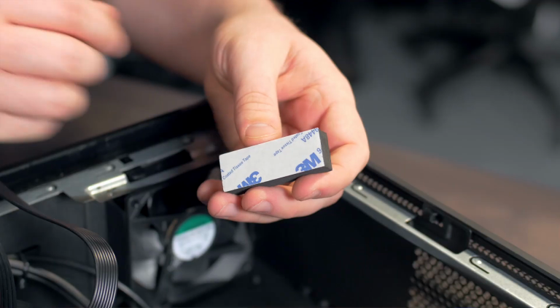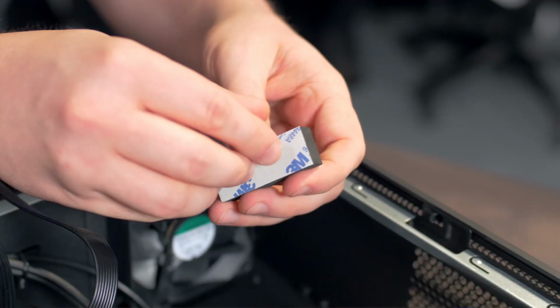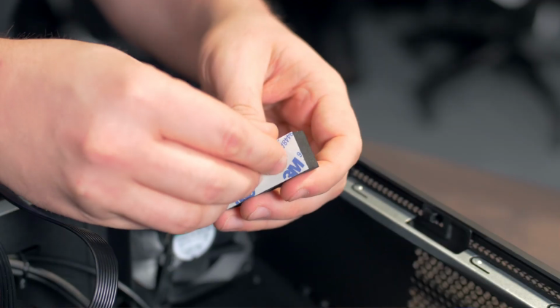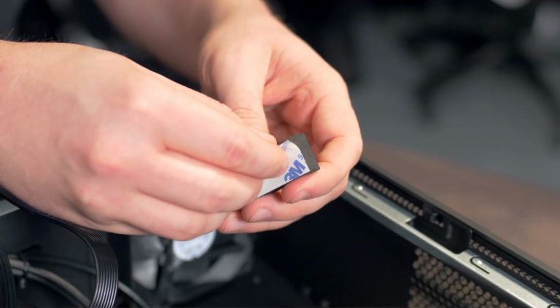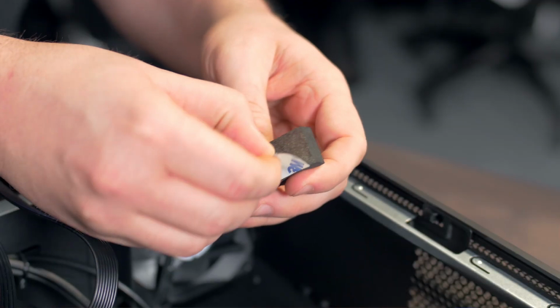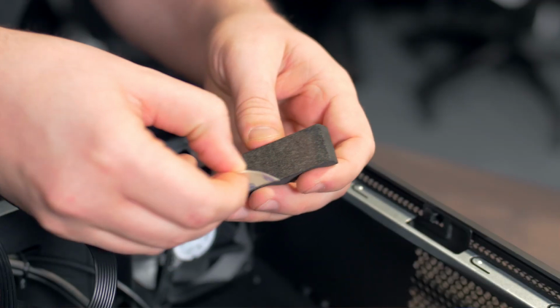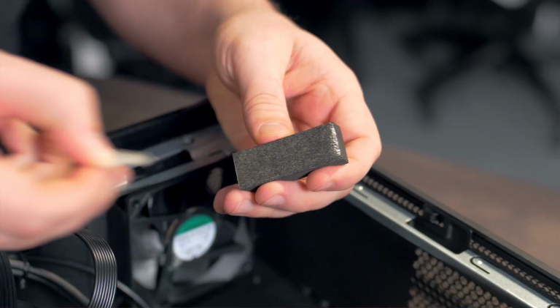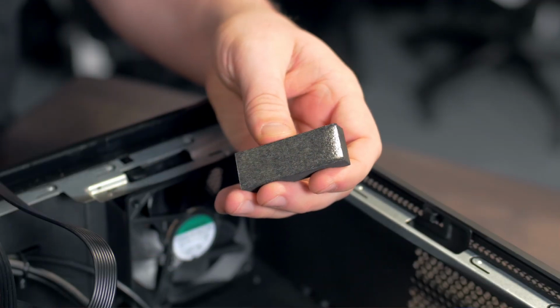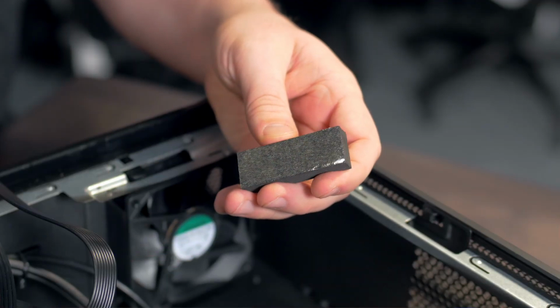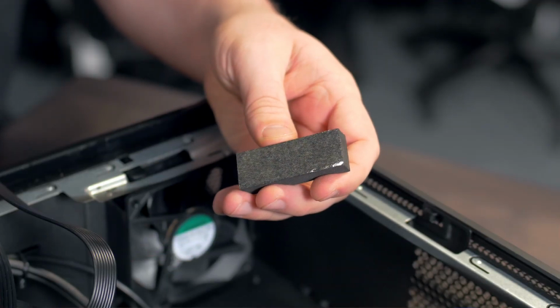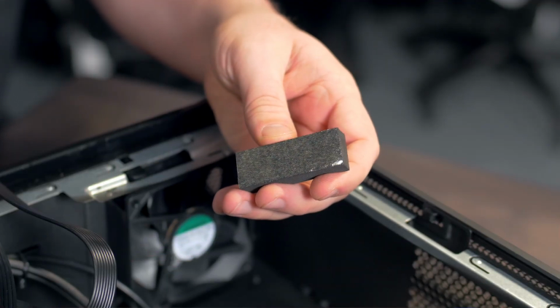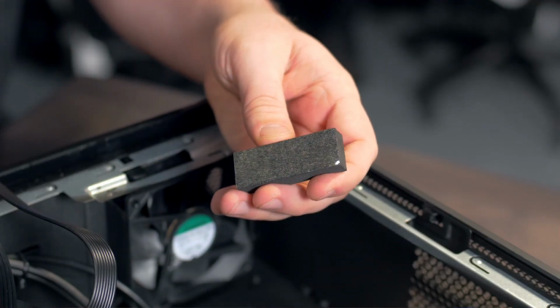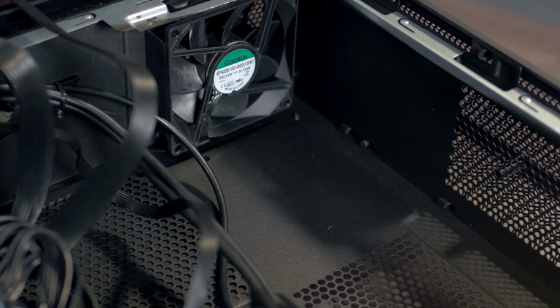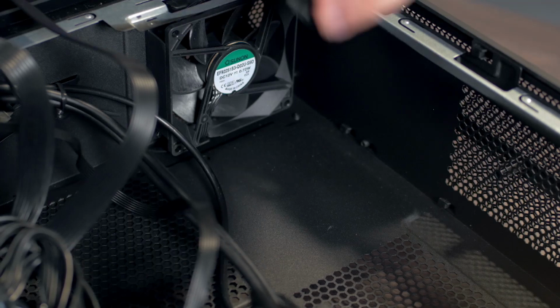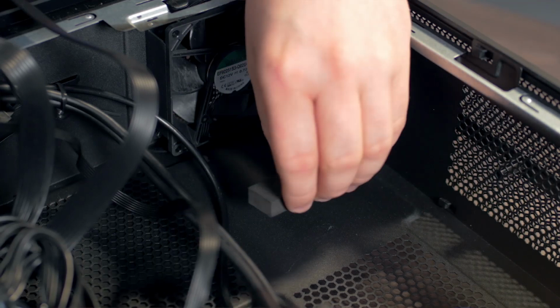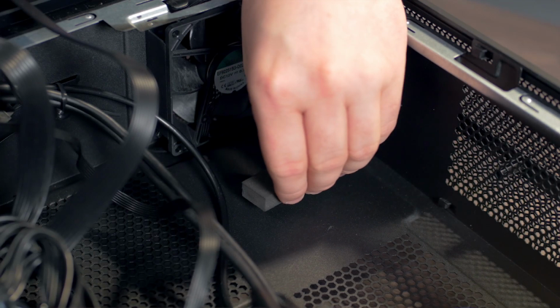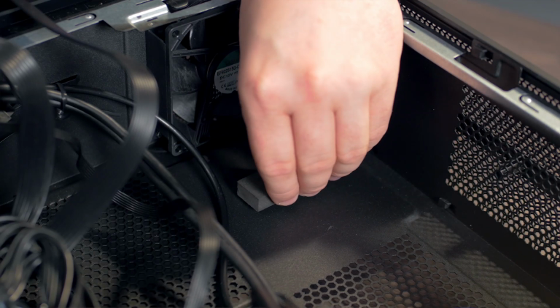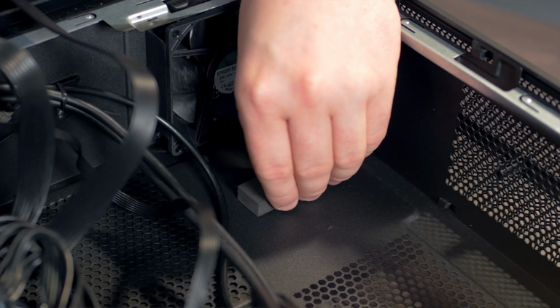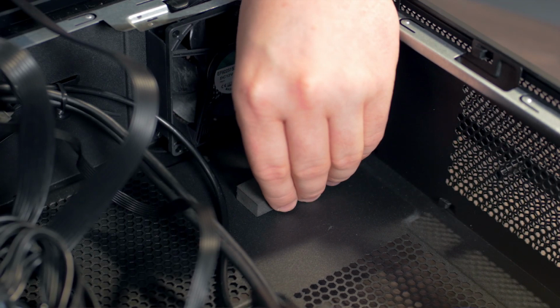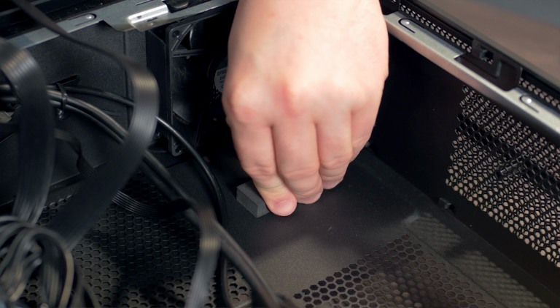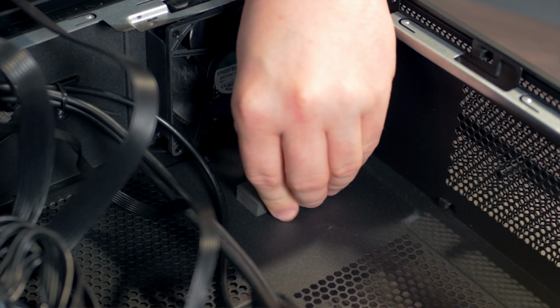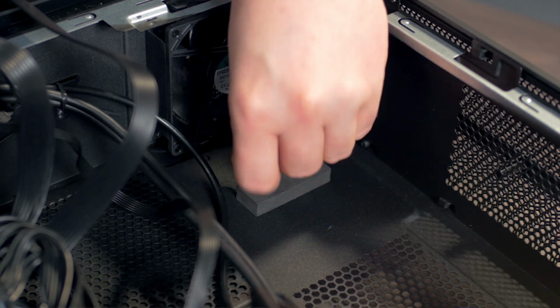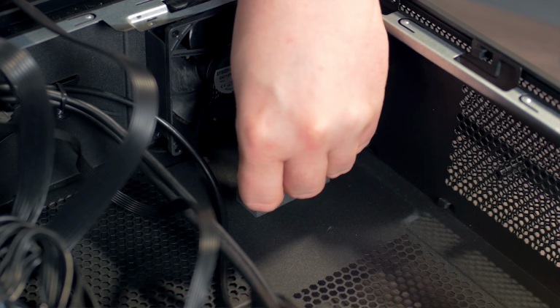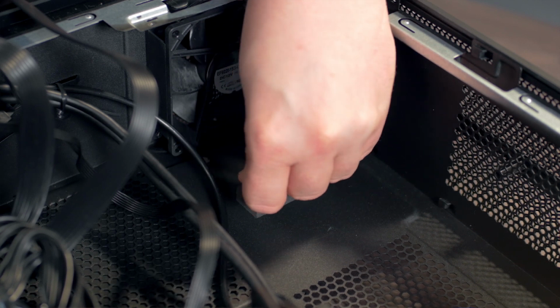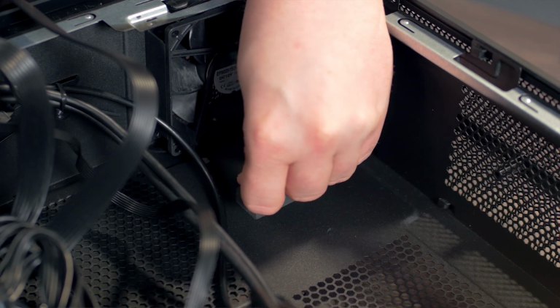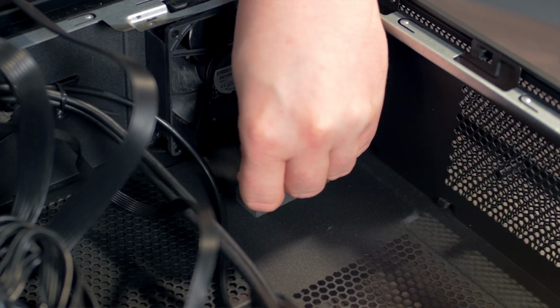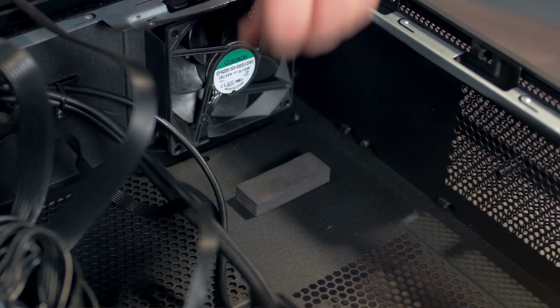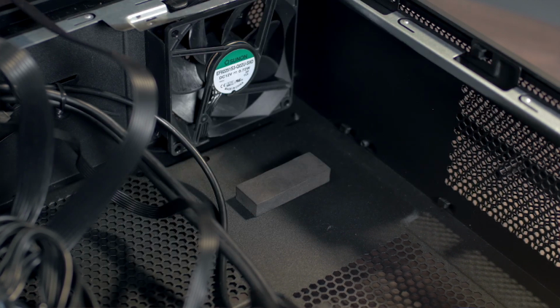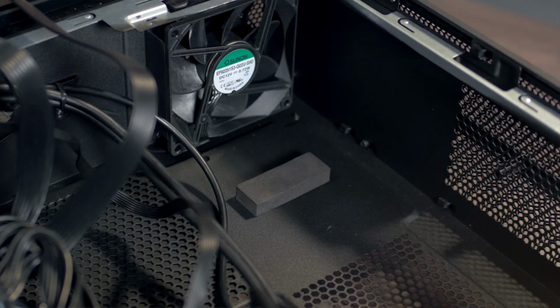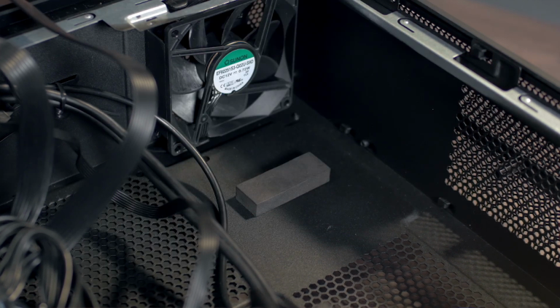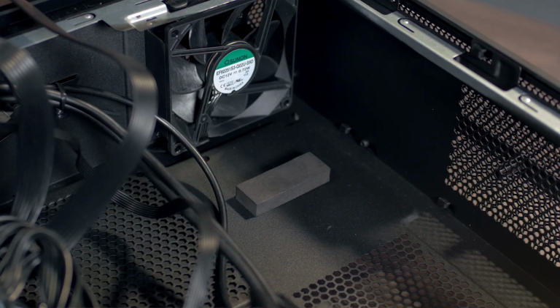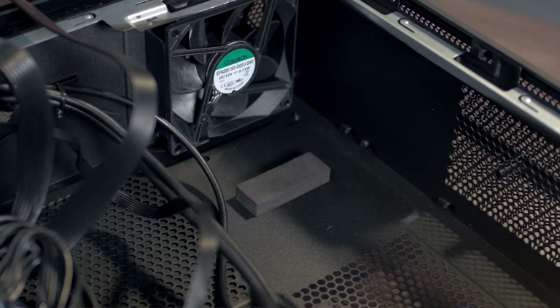Next up, it's time to install the graphics card foam support blocks. To do this, affix one or both support blocks beneath the graphics card slot where they won't block the card's fans.